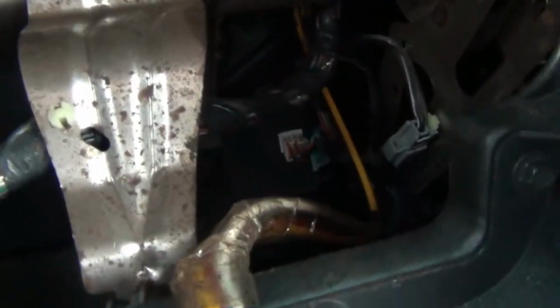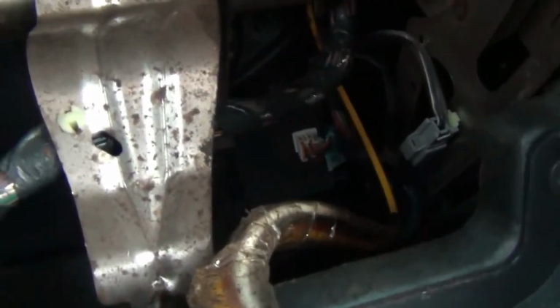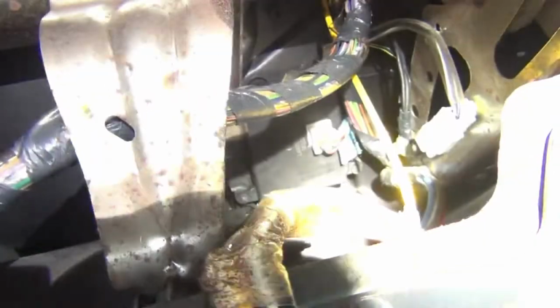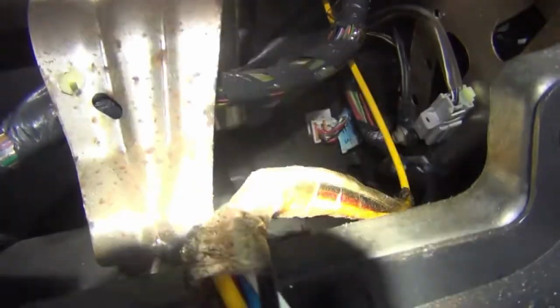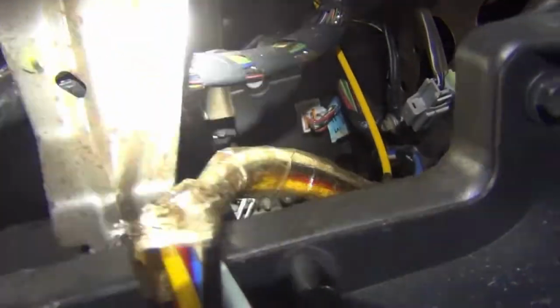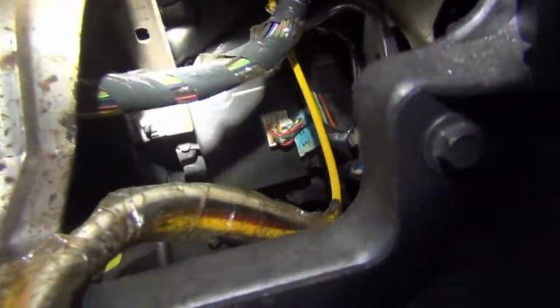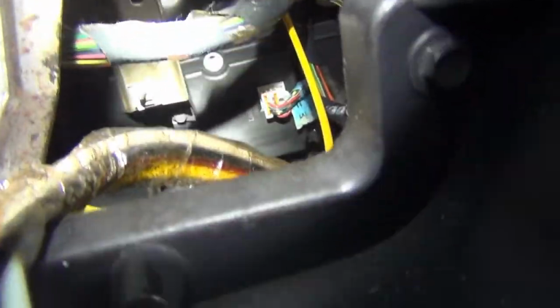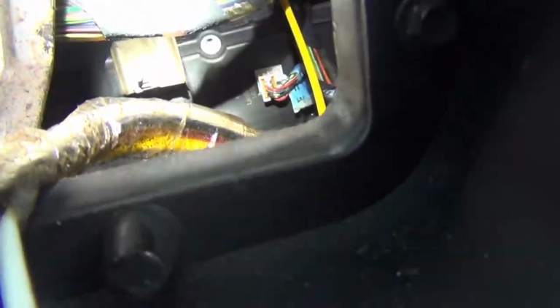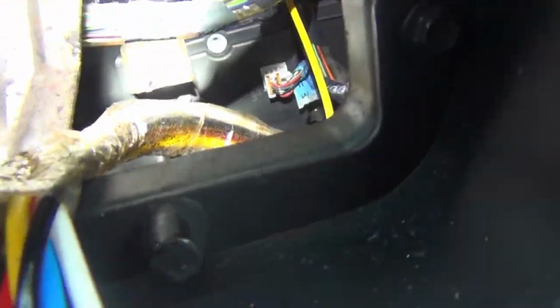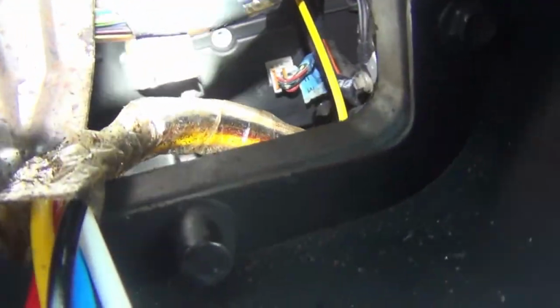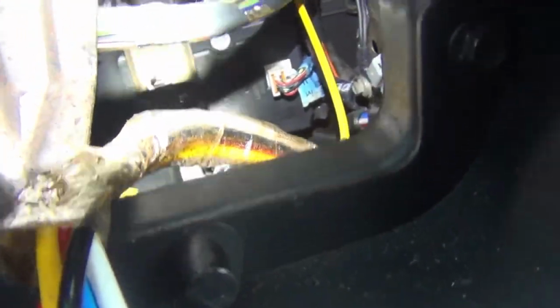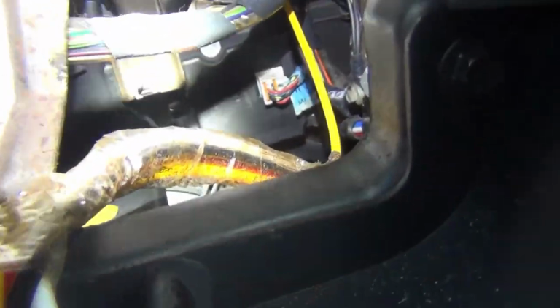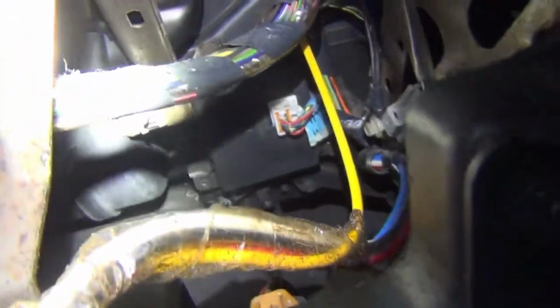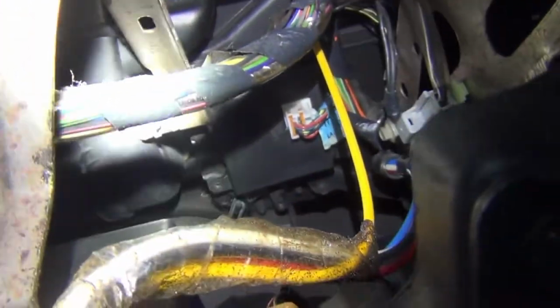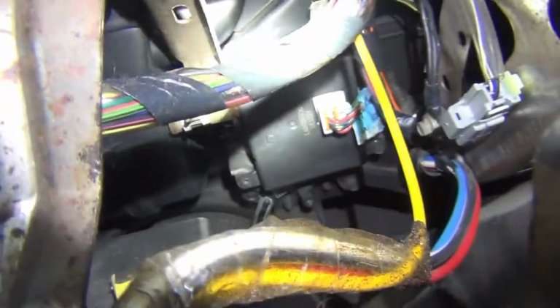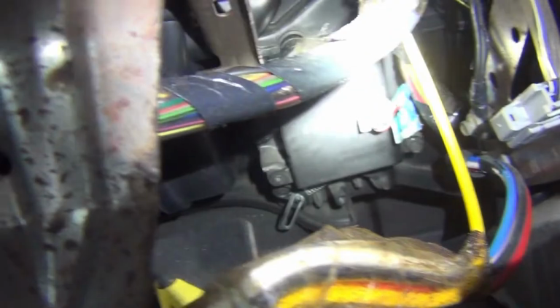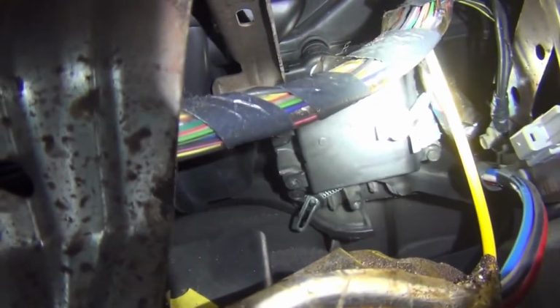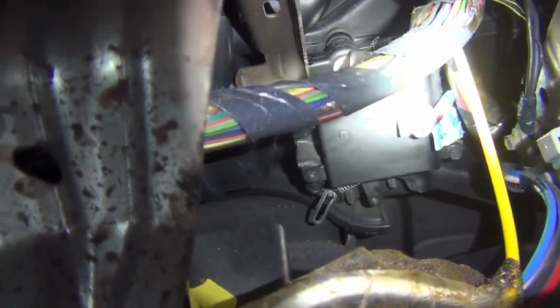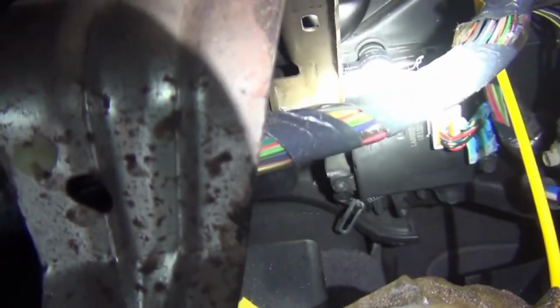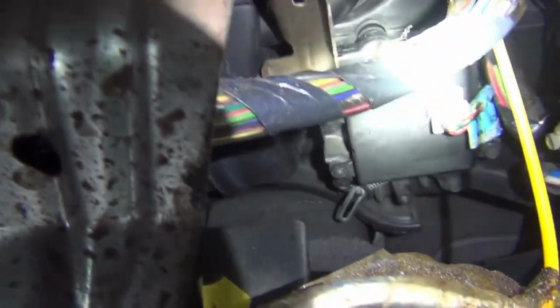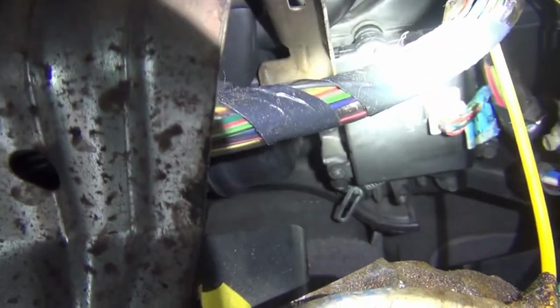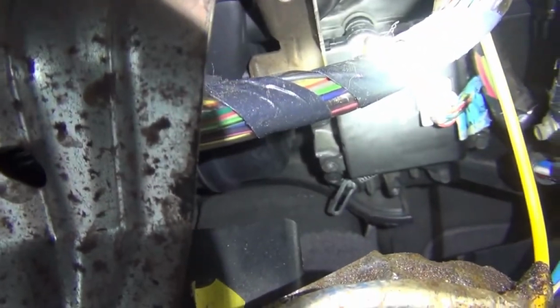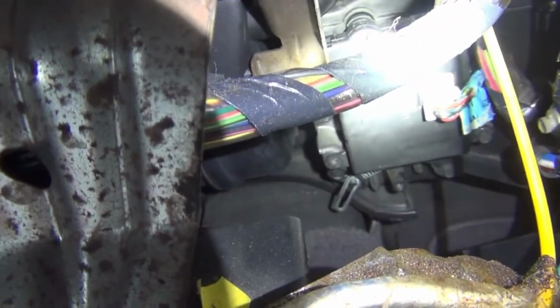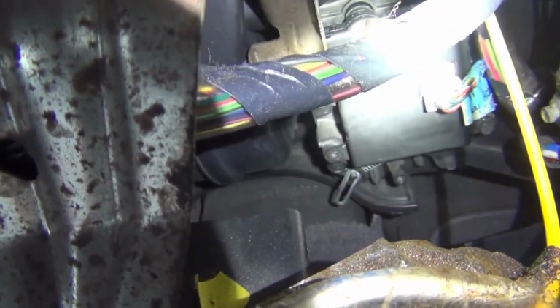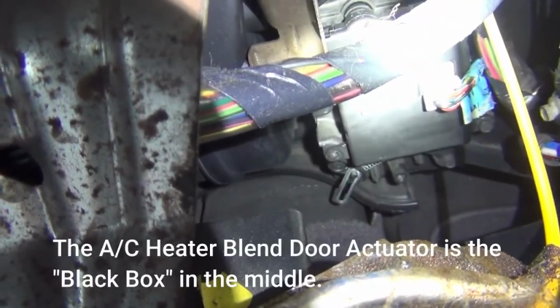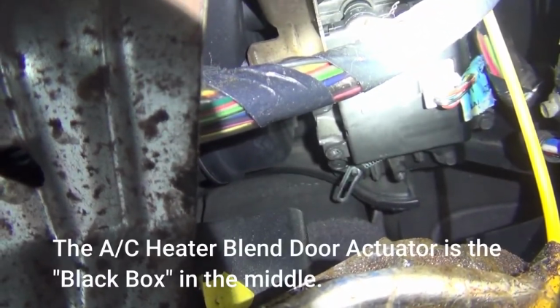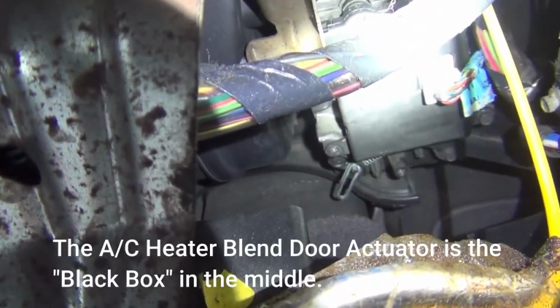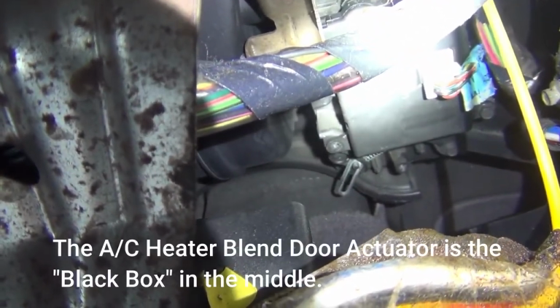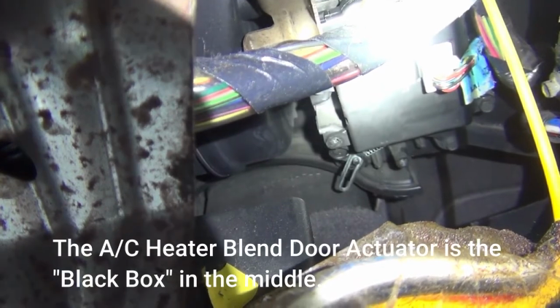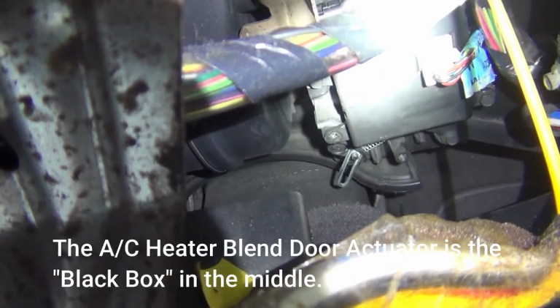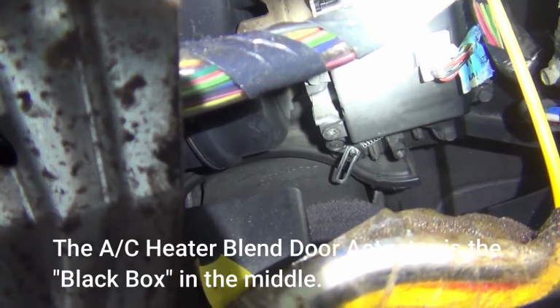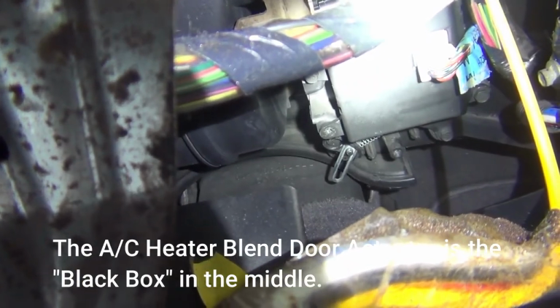Now you can see right down here — right down there is my actuator. I'm going to show you how it's supposed to work. I'll start up my engine.